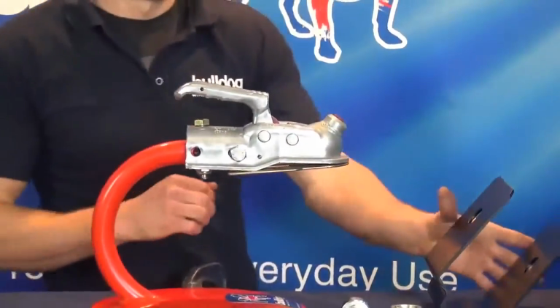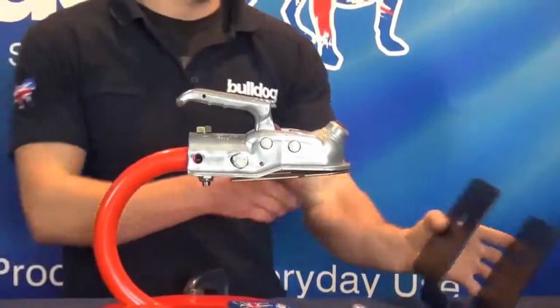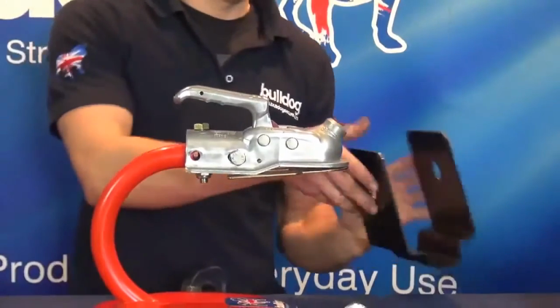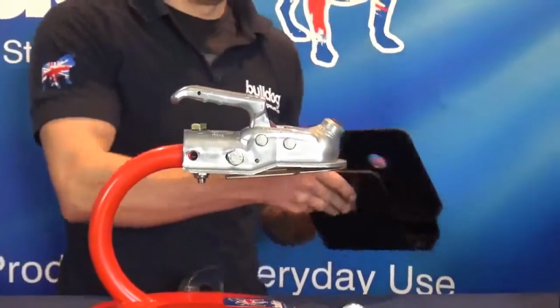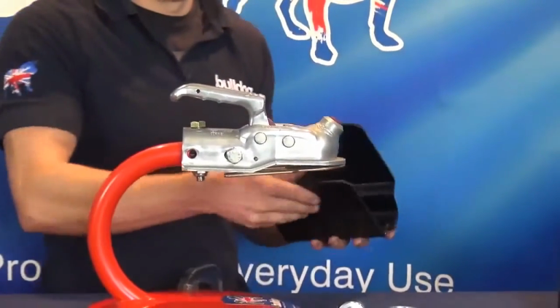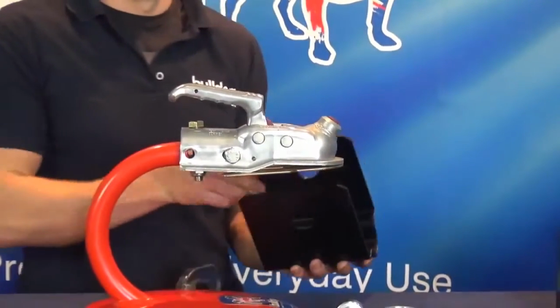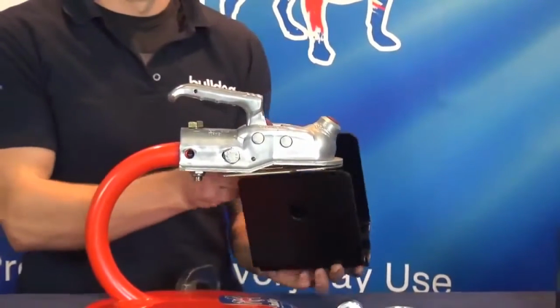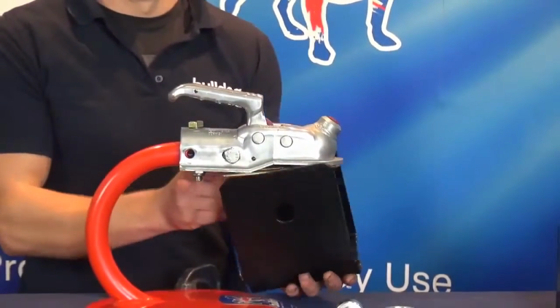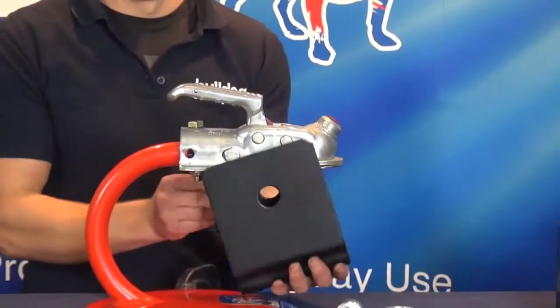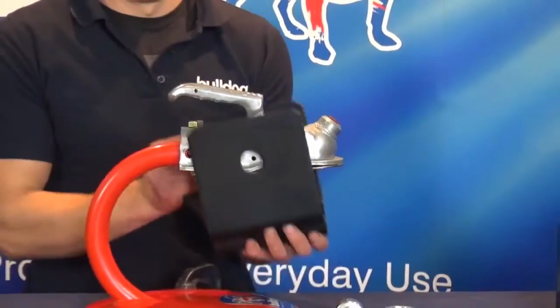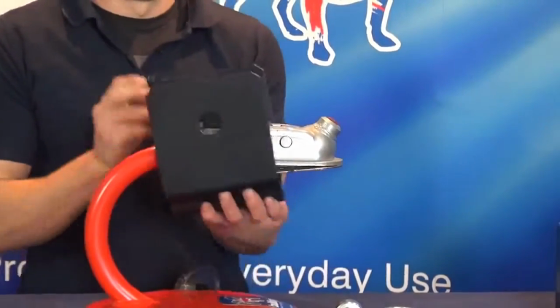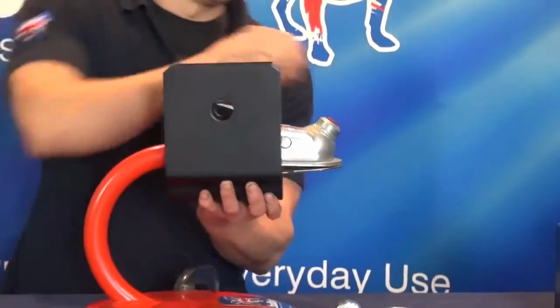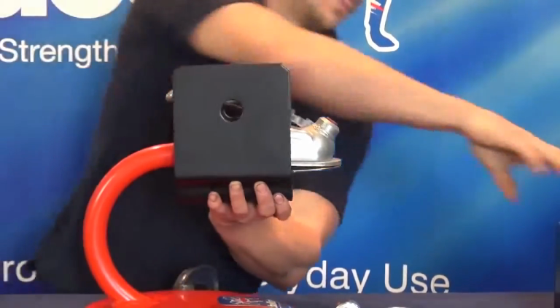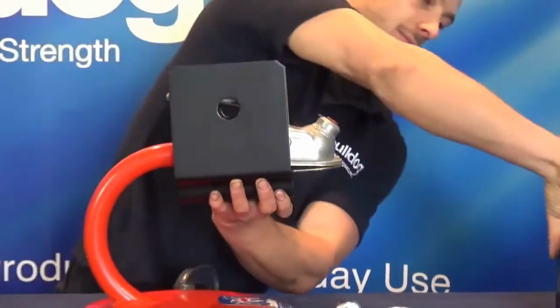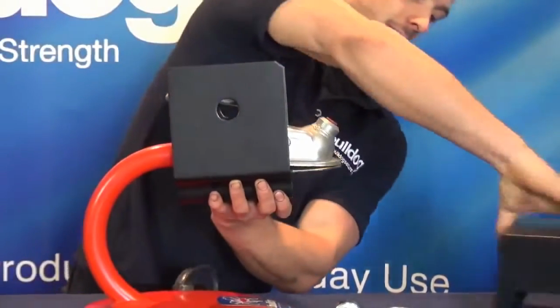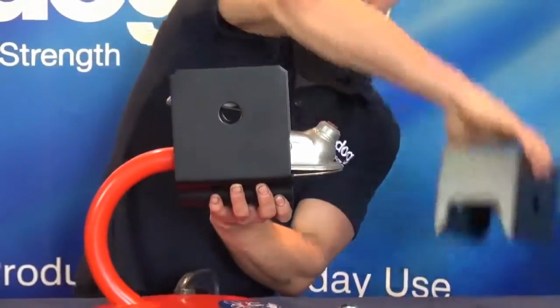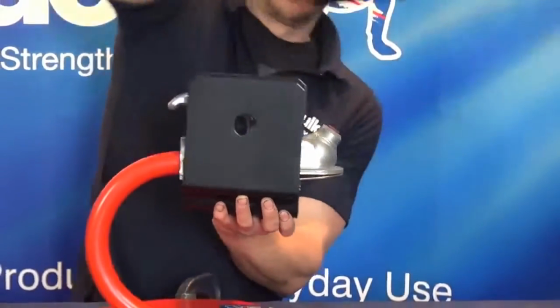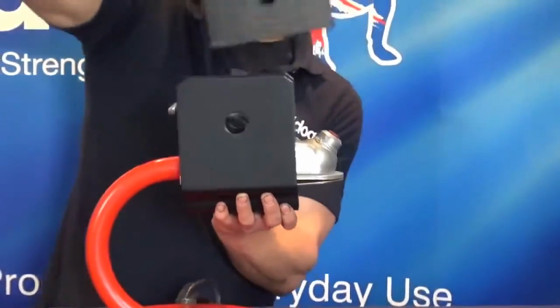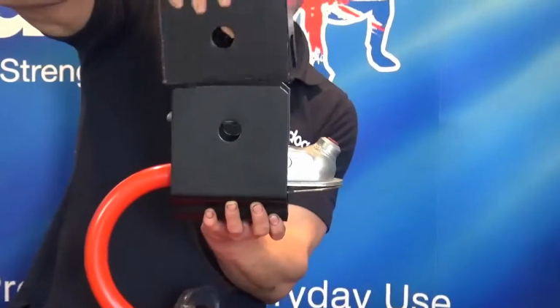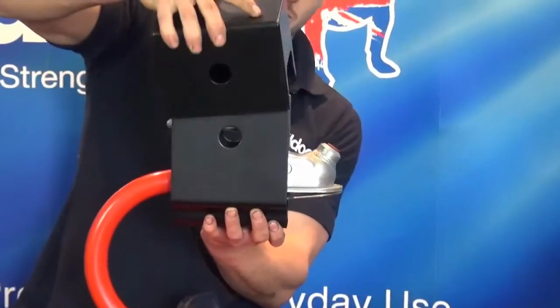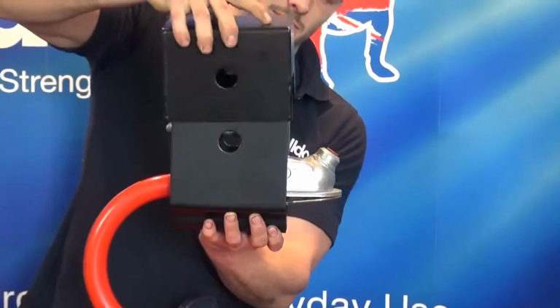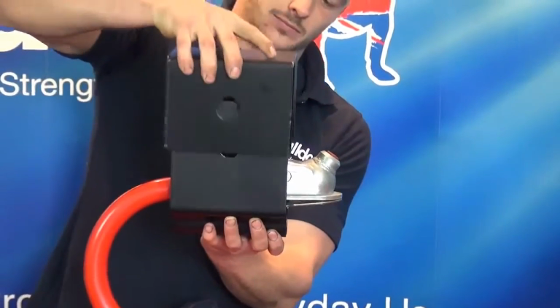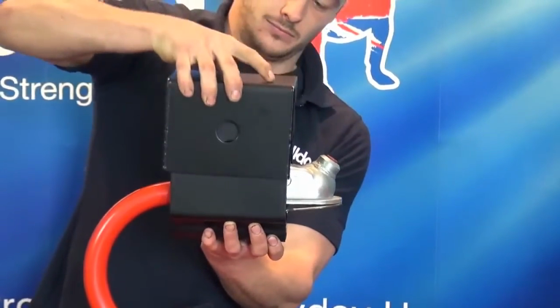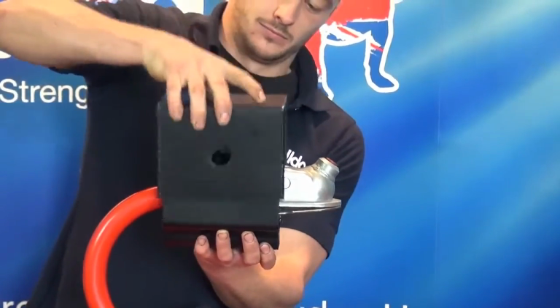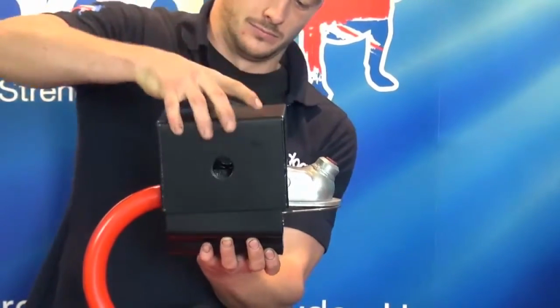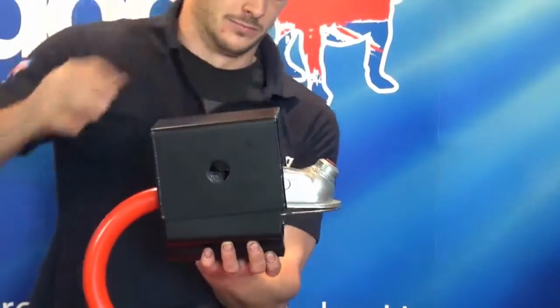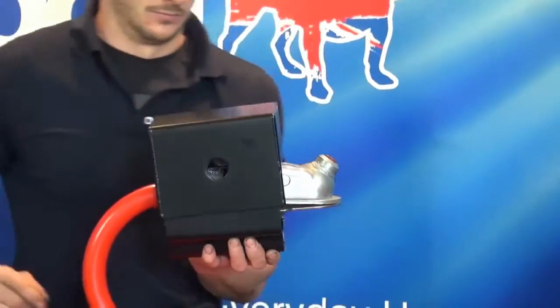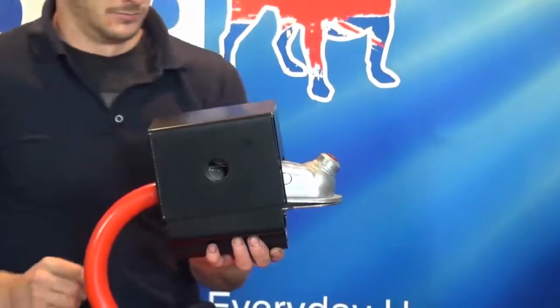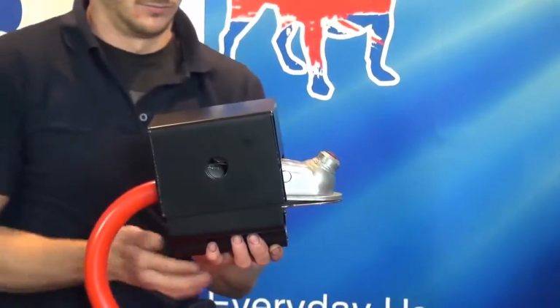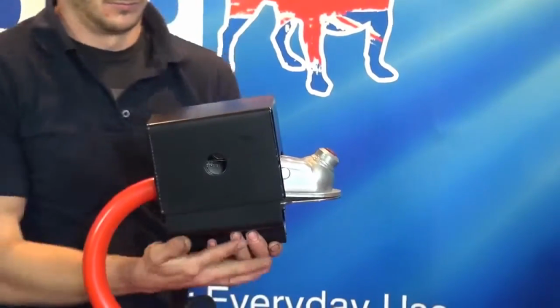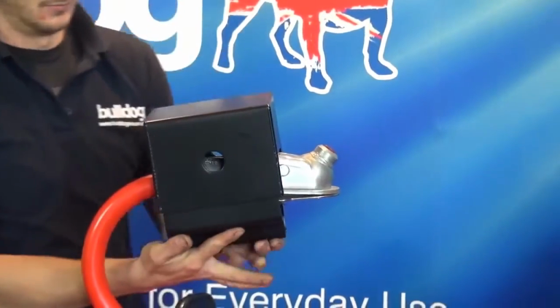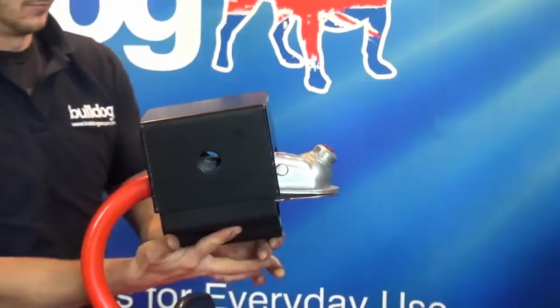Offer up the bottom channel. Place the top channel over the bottom channel and lower until the holes are both lined up.